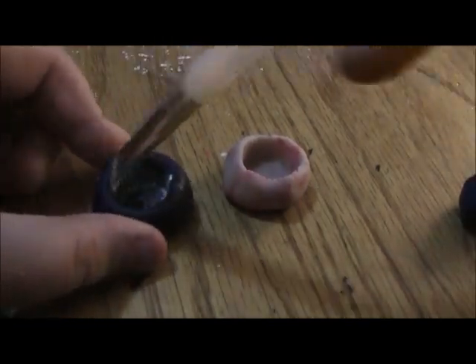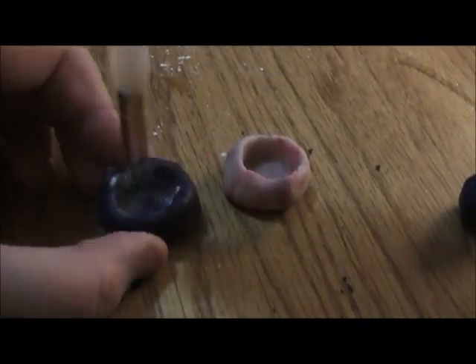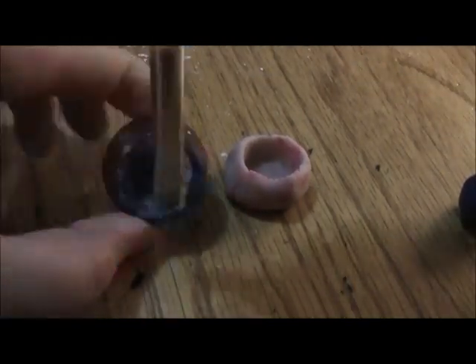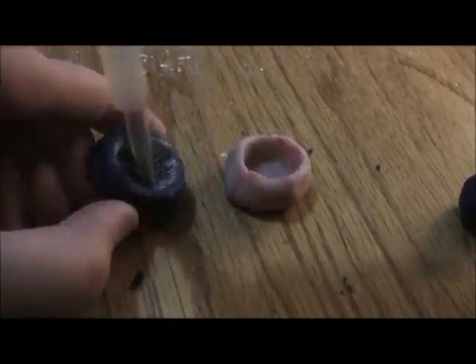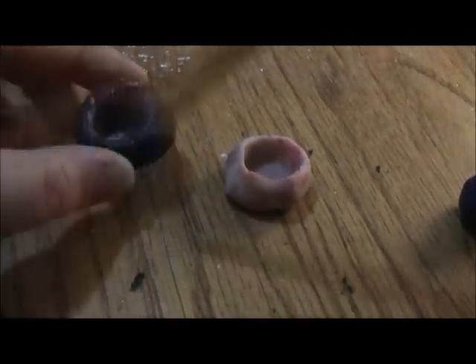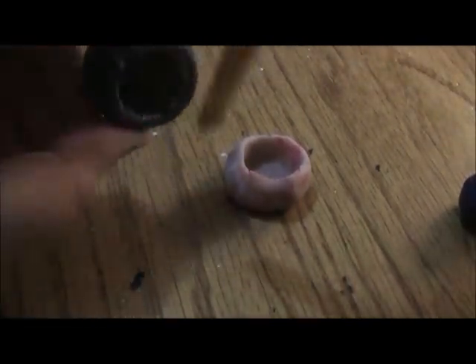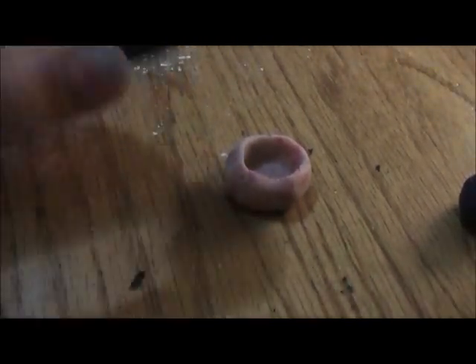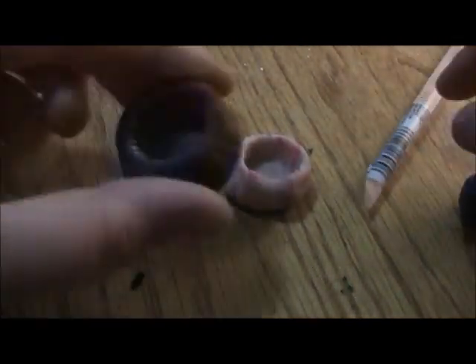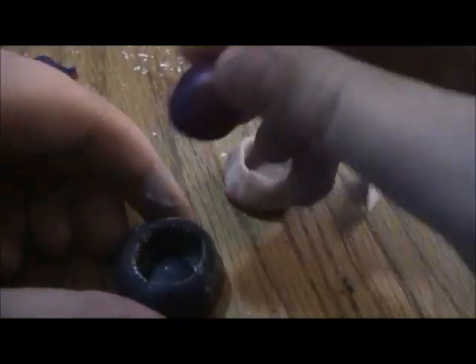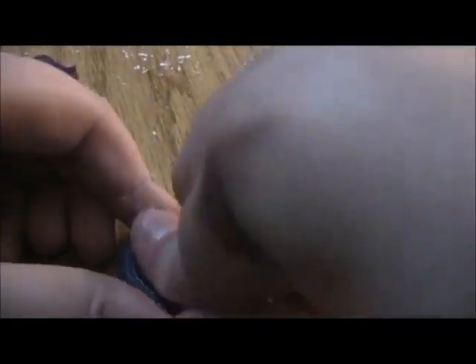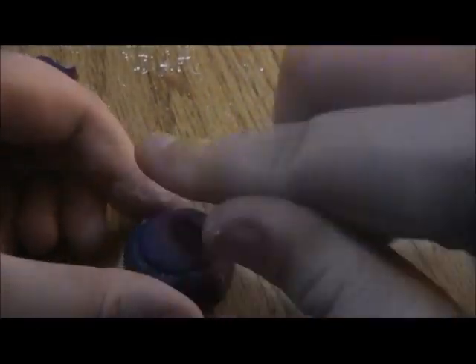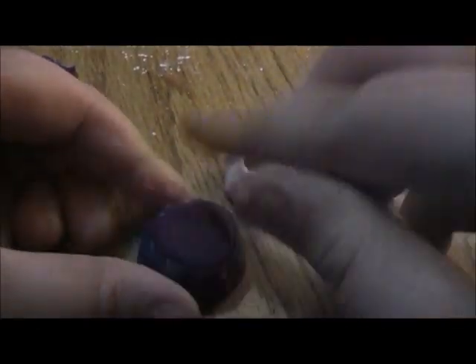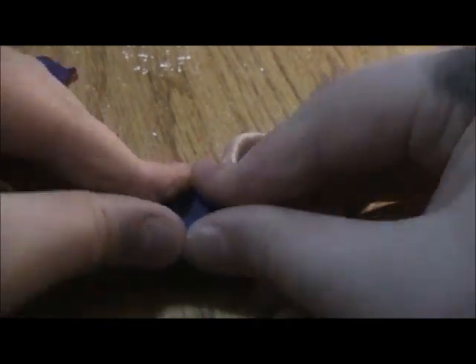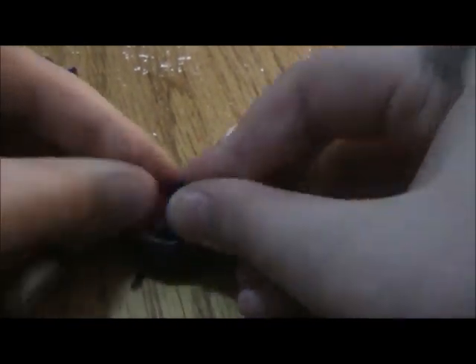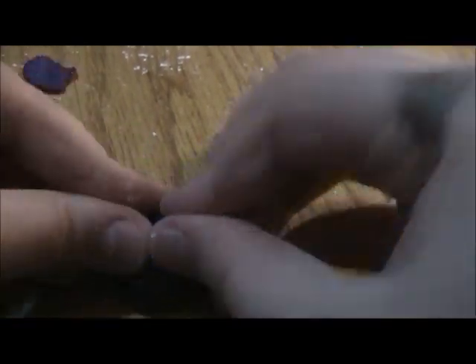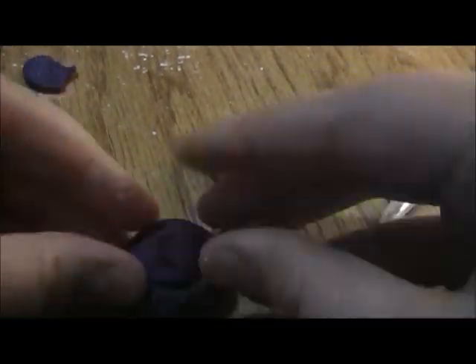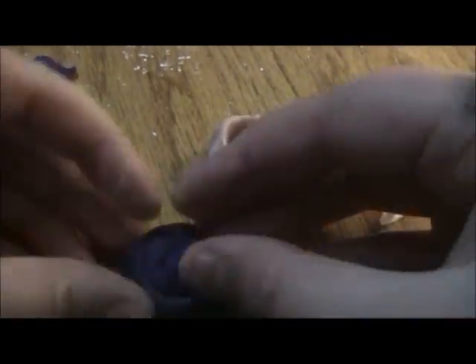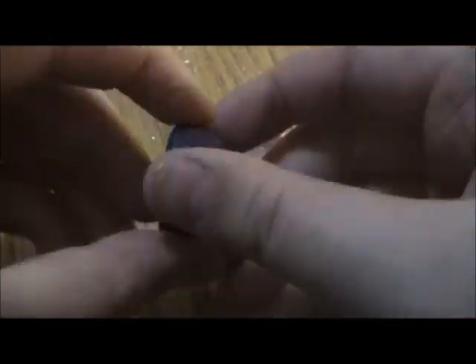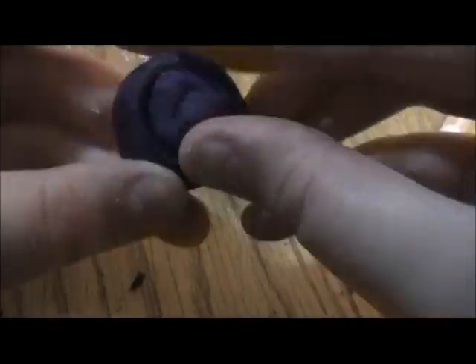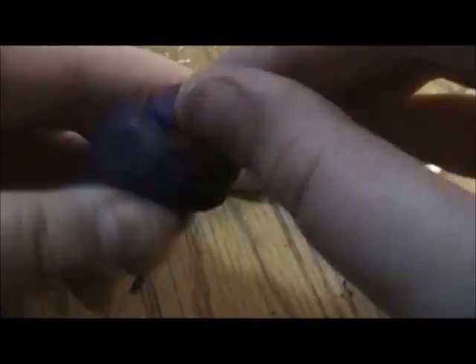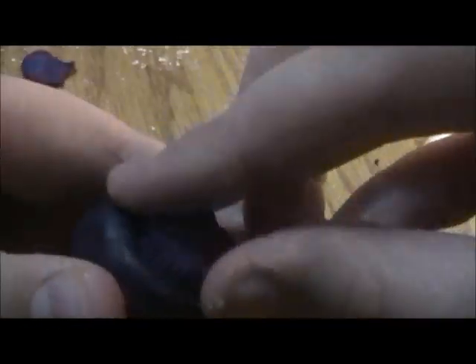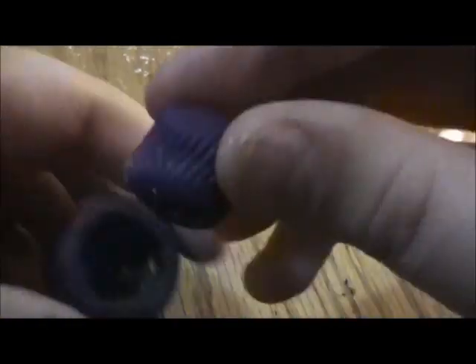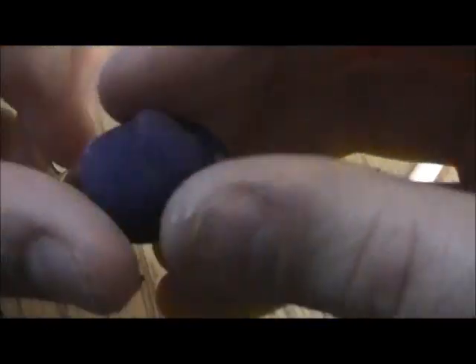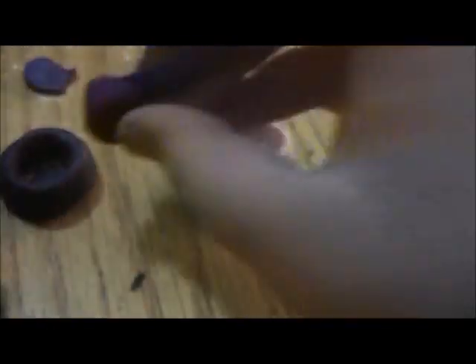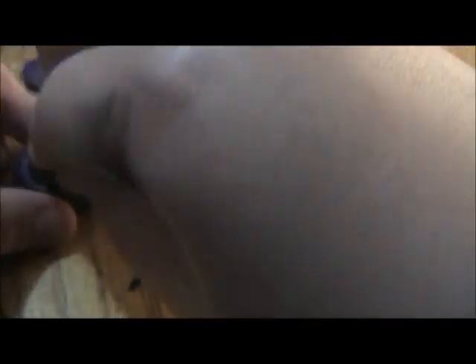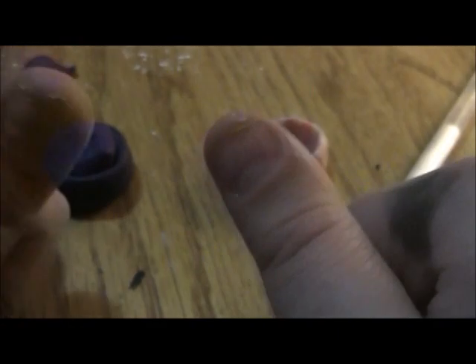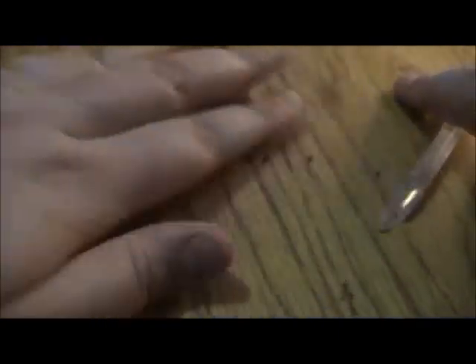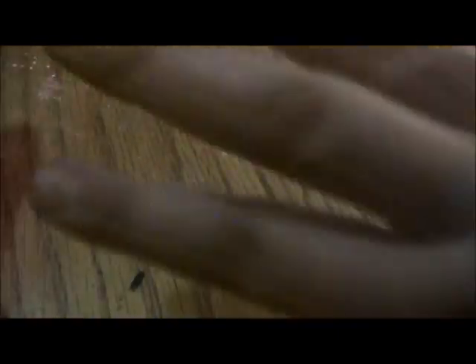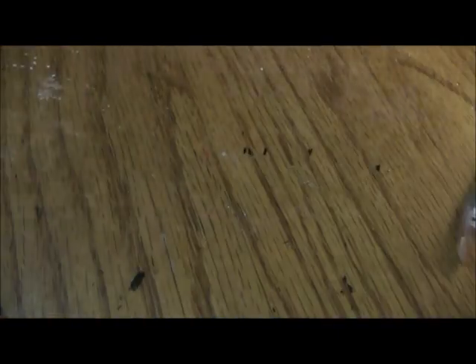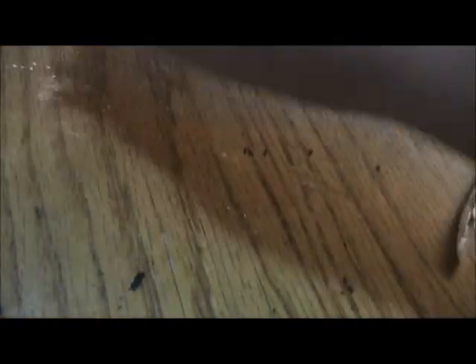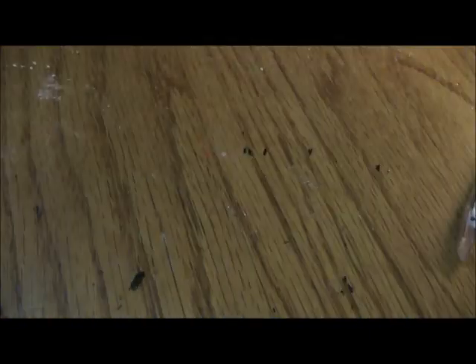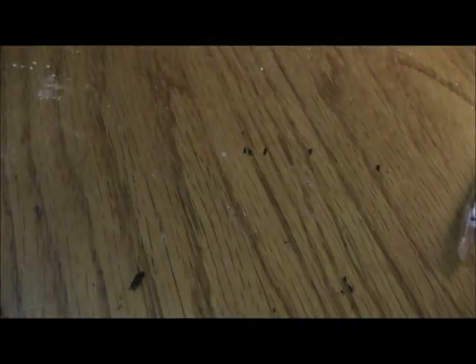I decided to show you the clay one again because I was actually pretty quick with that one and I just wanted to show you again. So that's the bottom of that one, and that's how you do it.